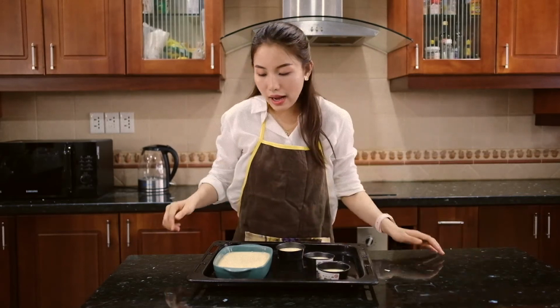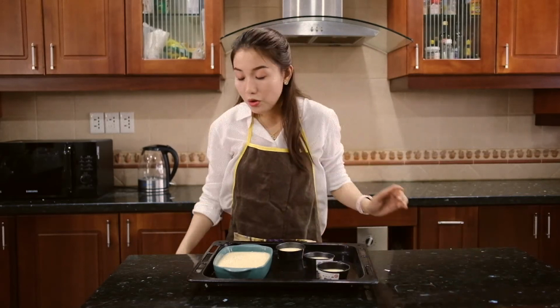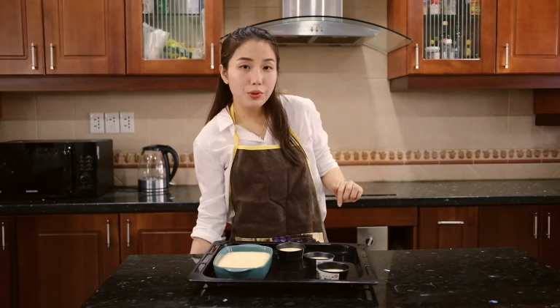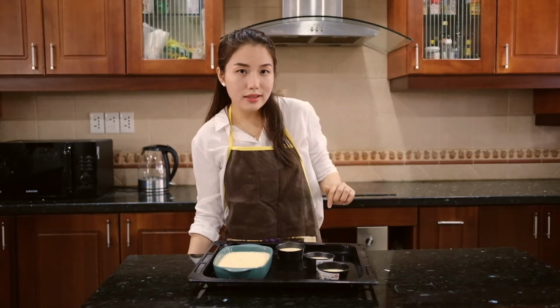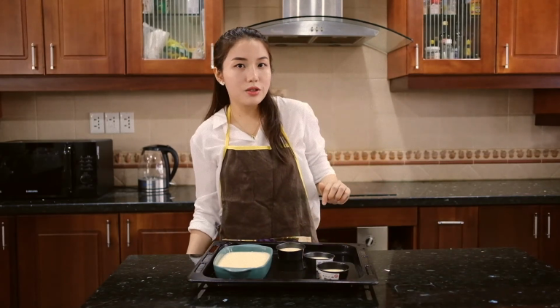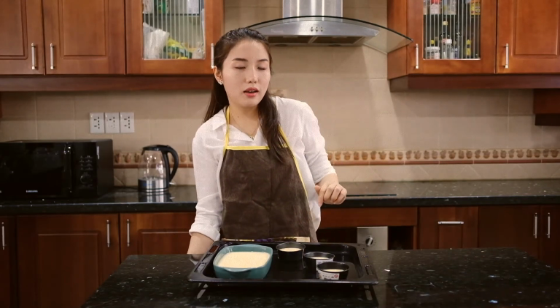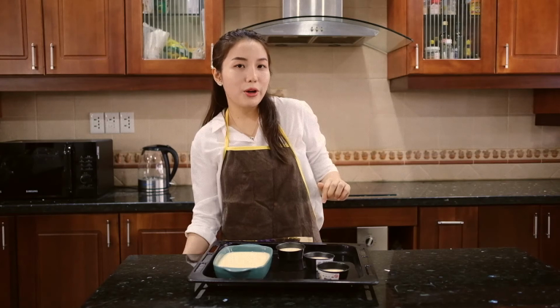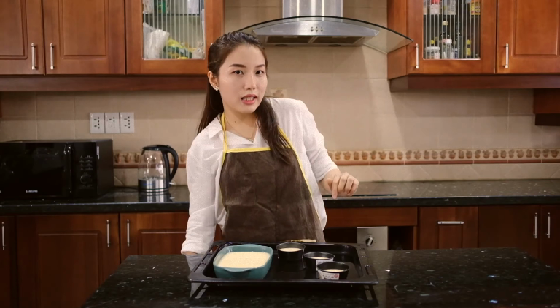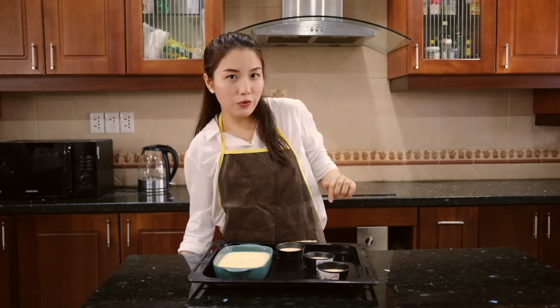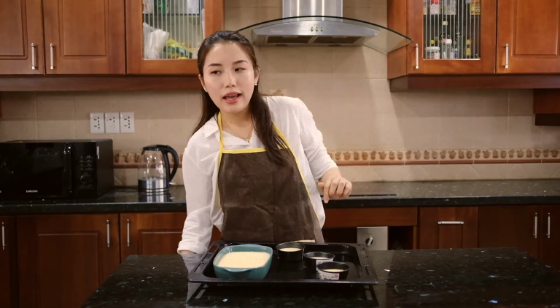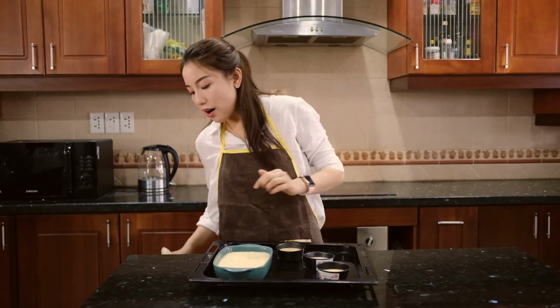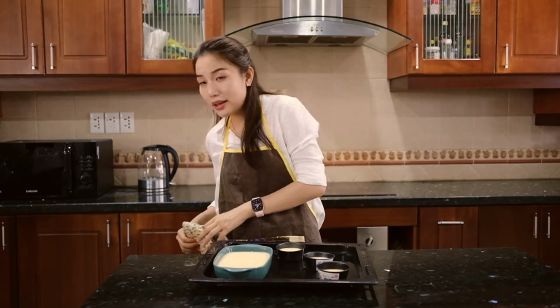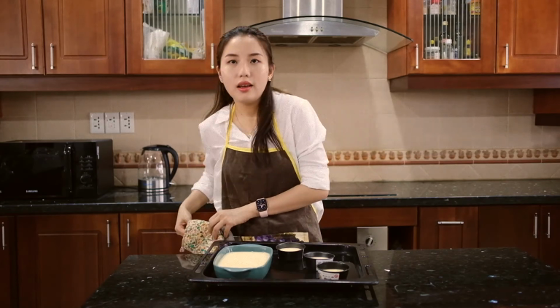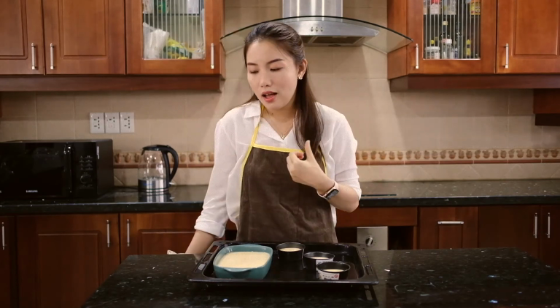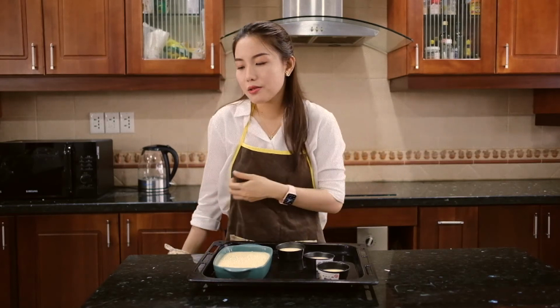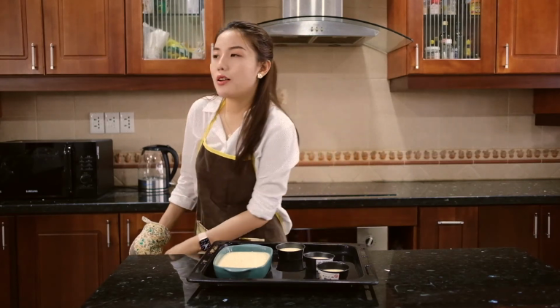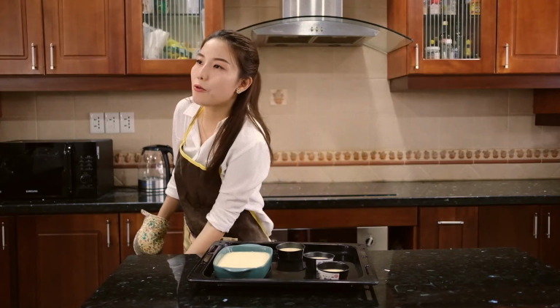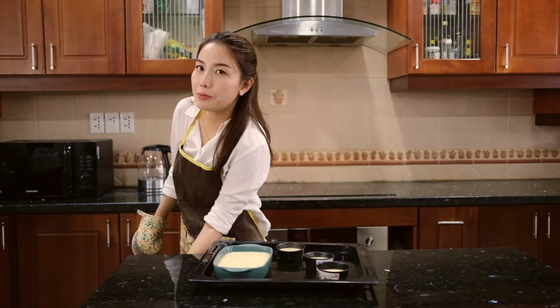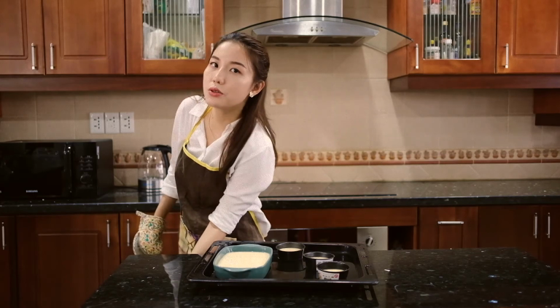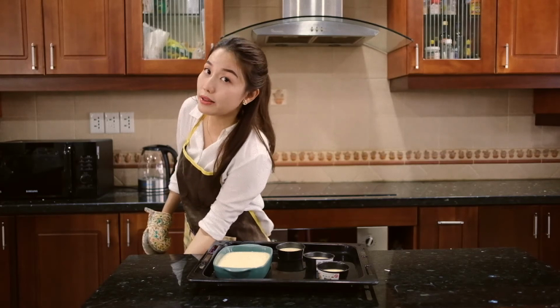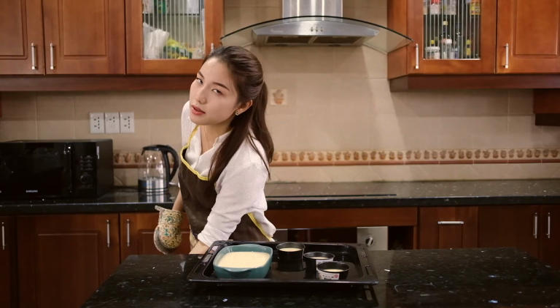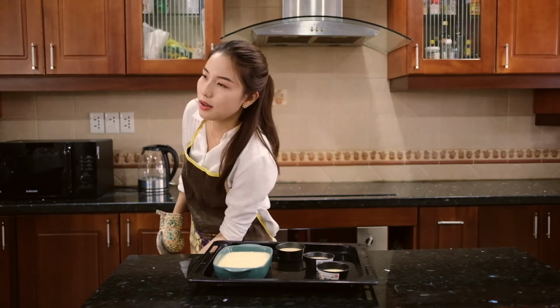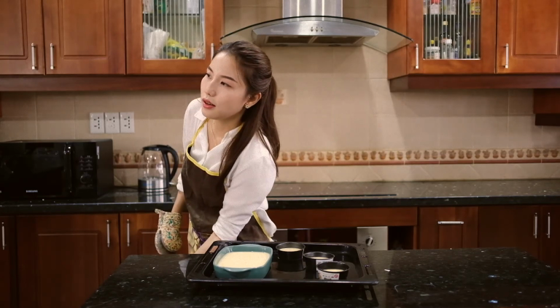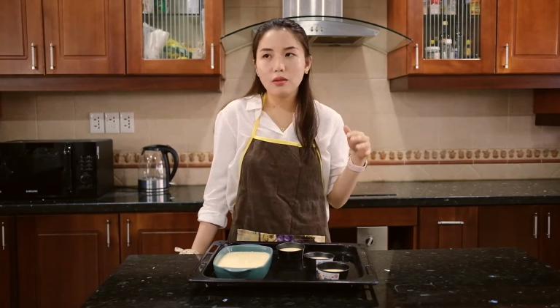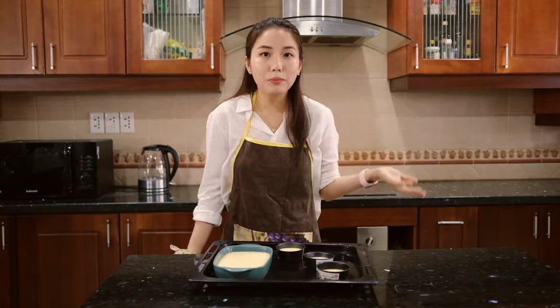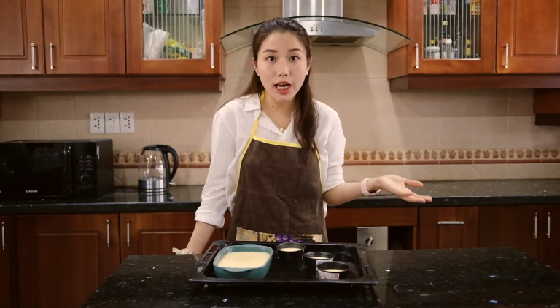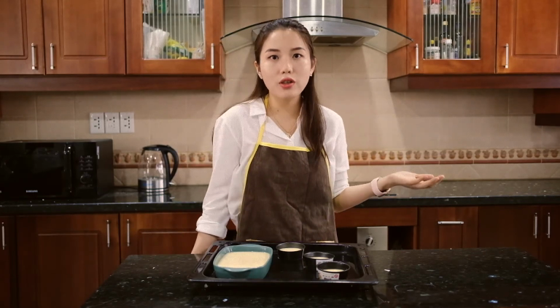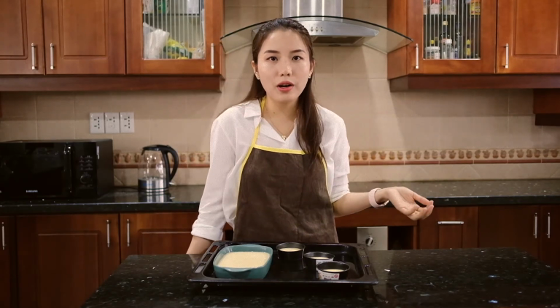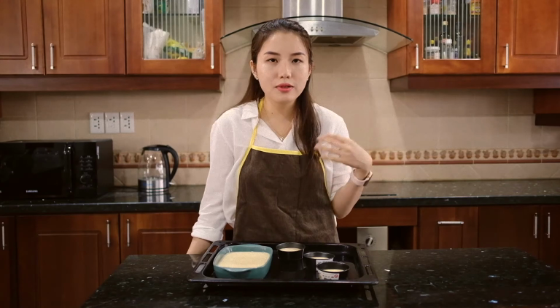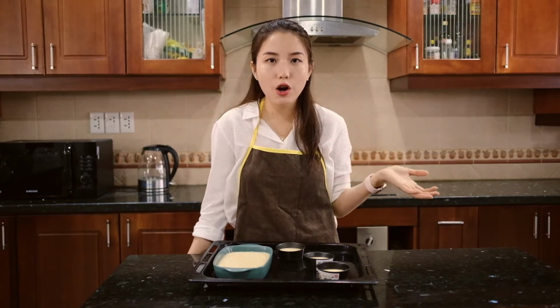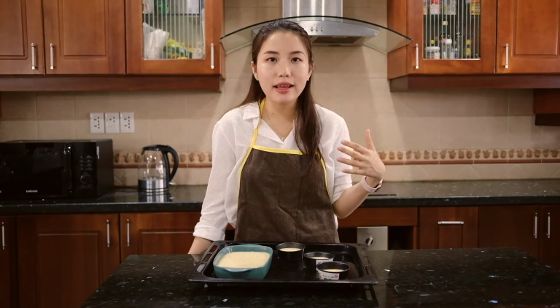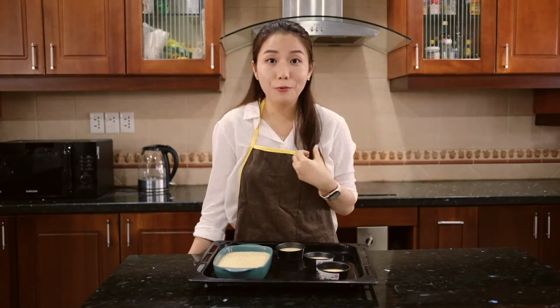Now you can put this into the preheated oven and start baking. It's going to take around 15 to 20 minutes, but please check with your own oven because each oven is different.